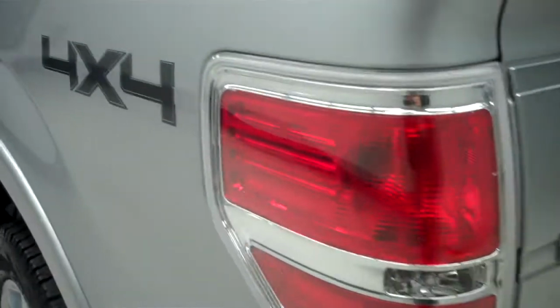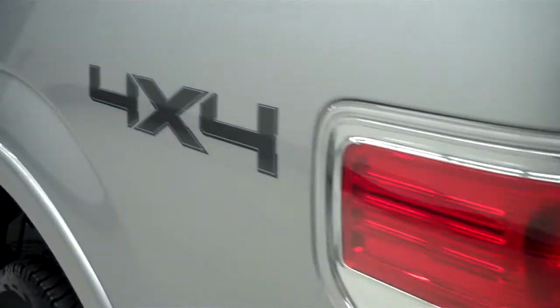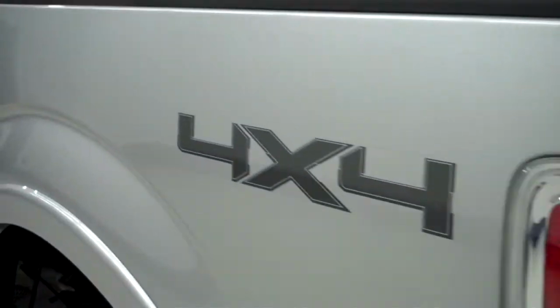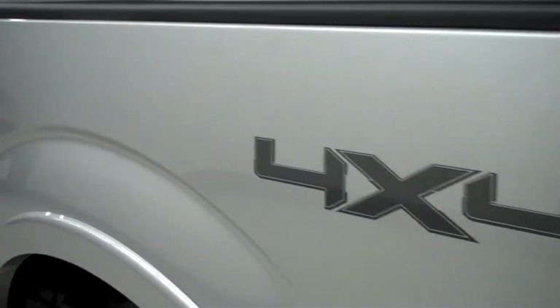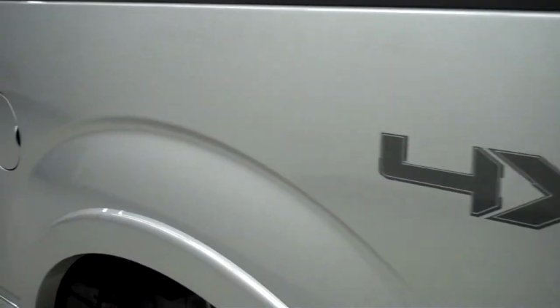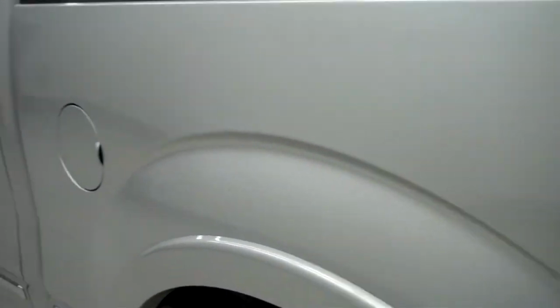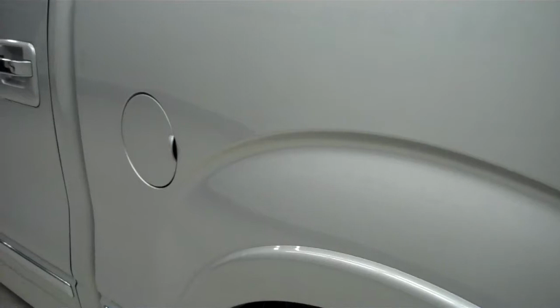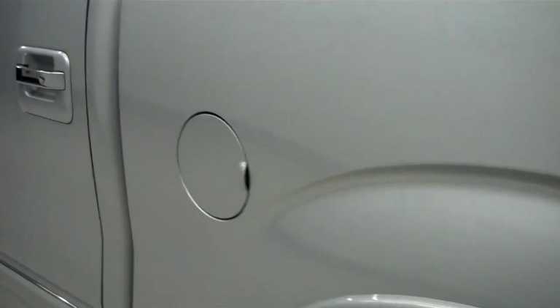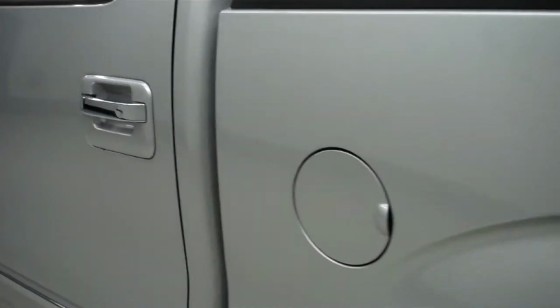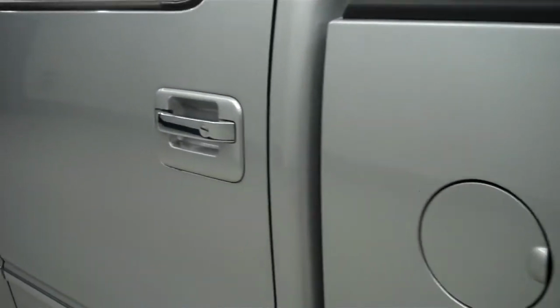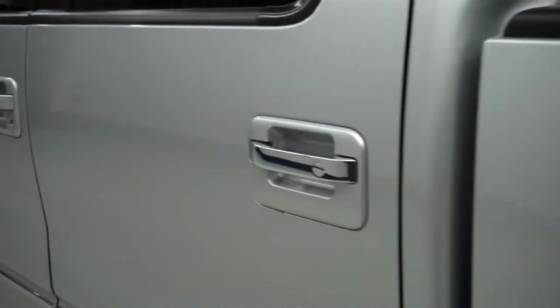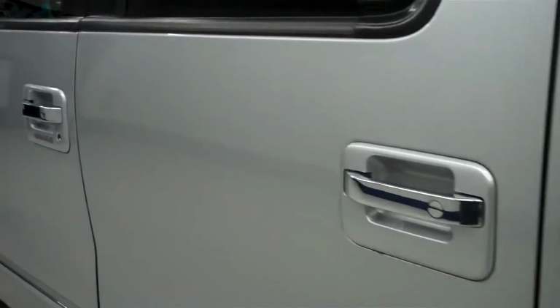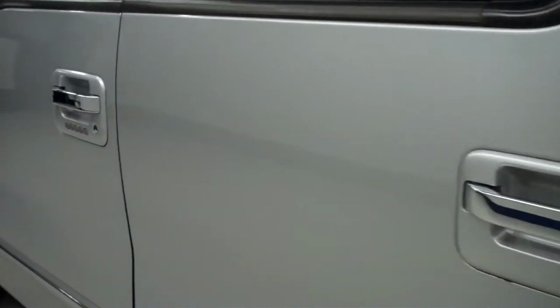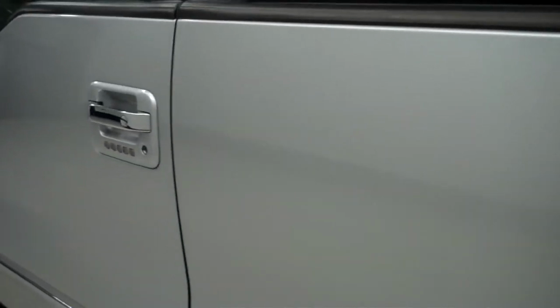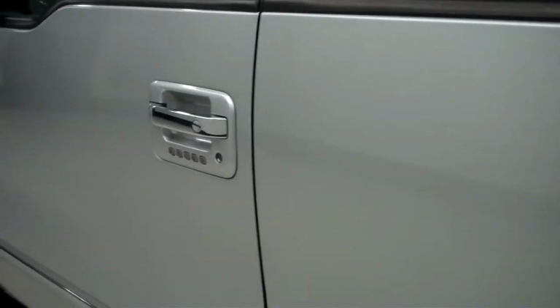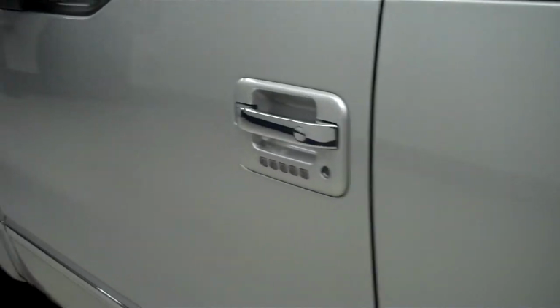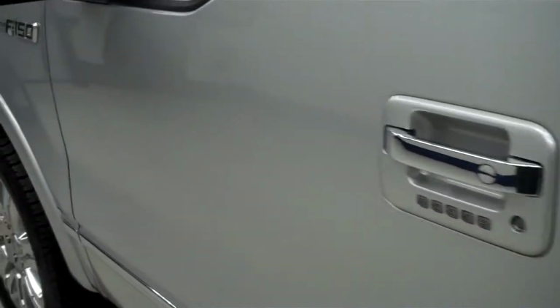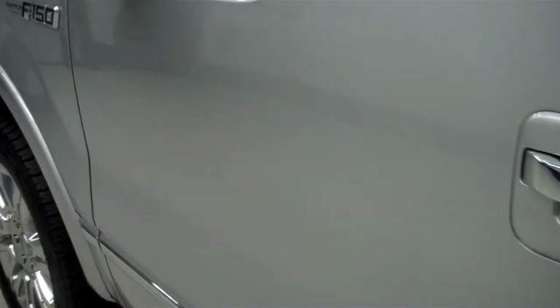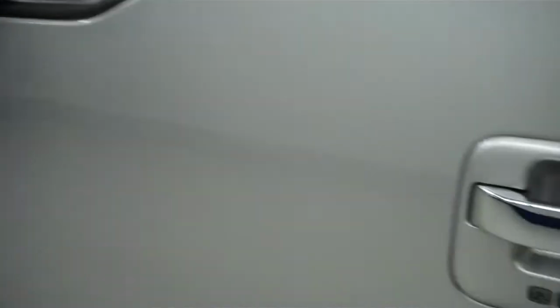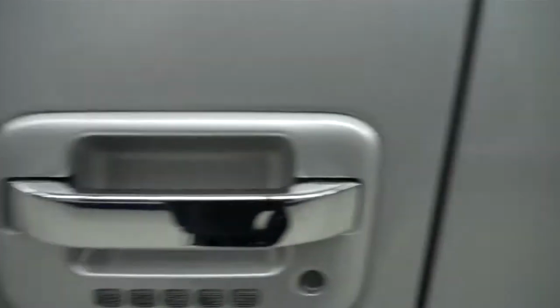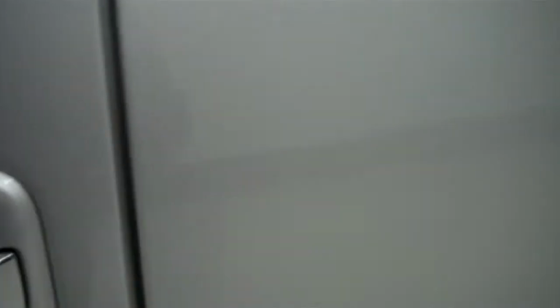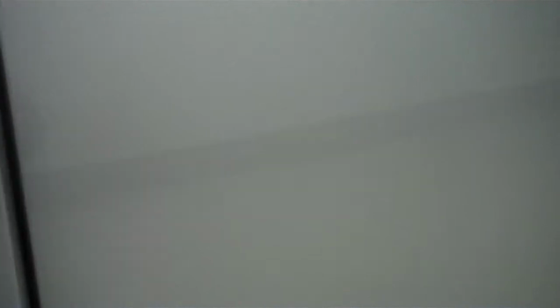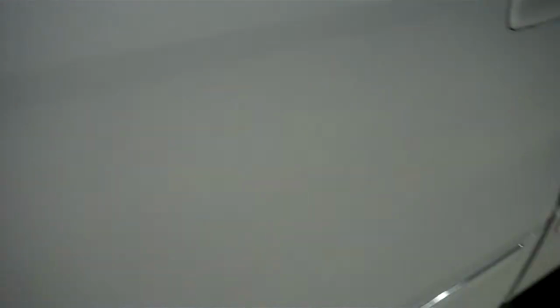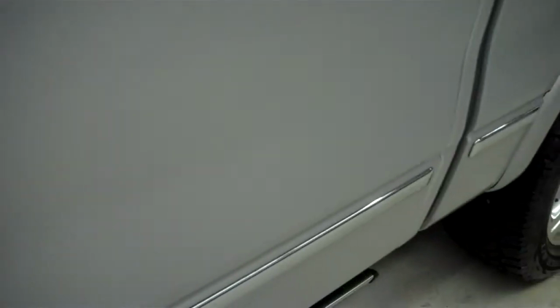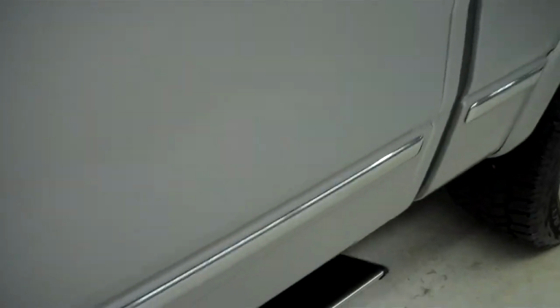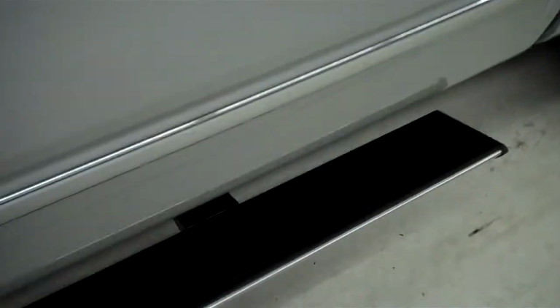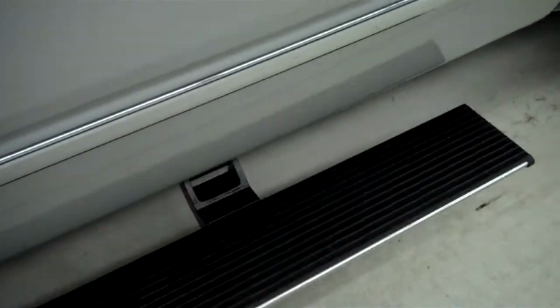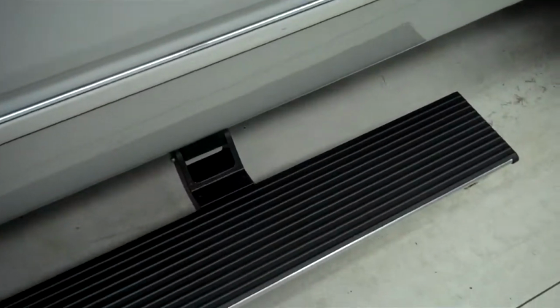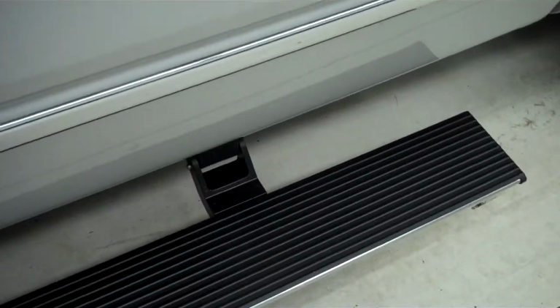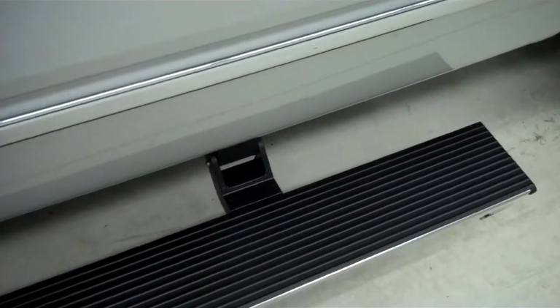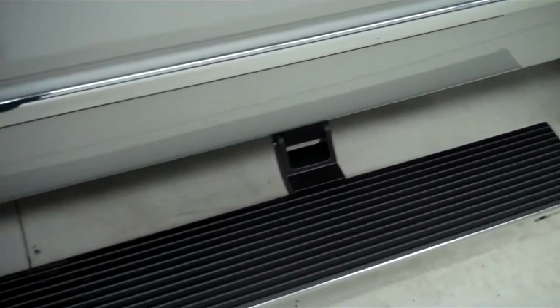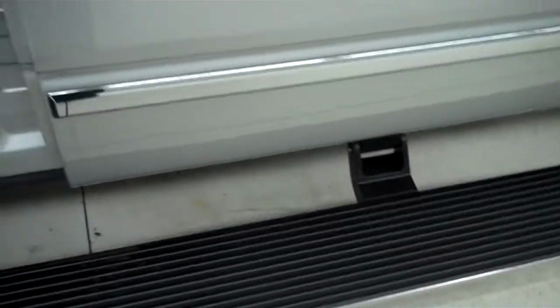This side's paint is just as clean and reflective as the other side — there are no dings or dents on this side either. When you open the doors, there are retractable running boards.